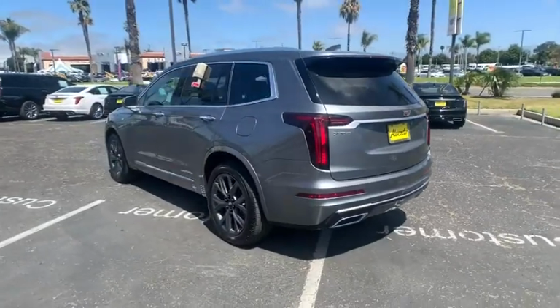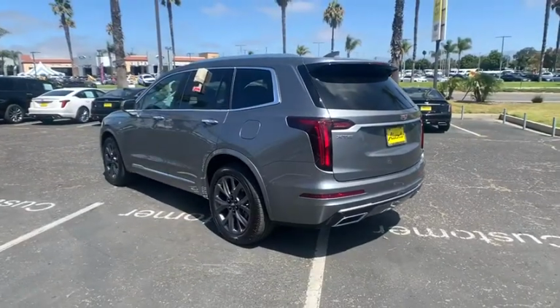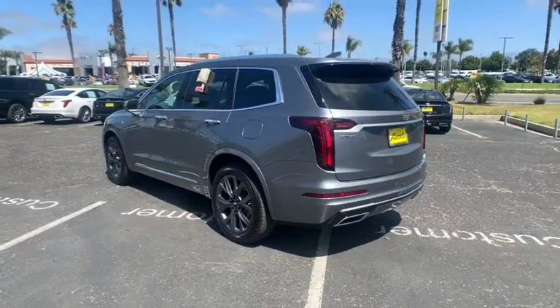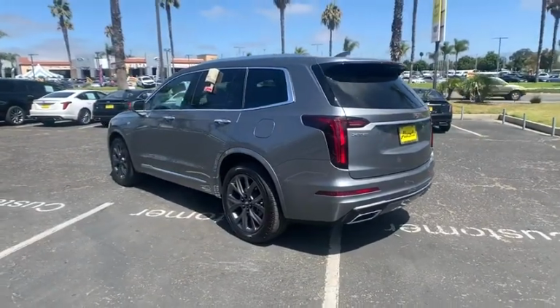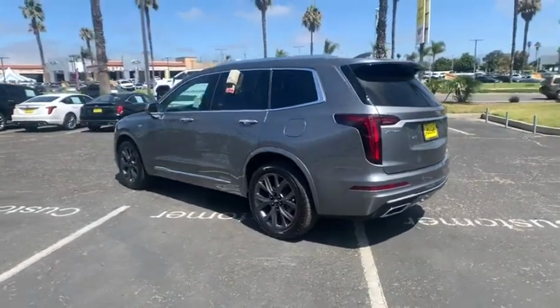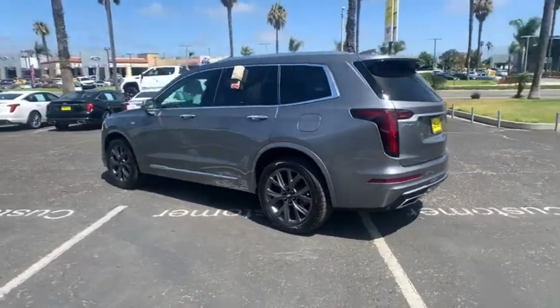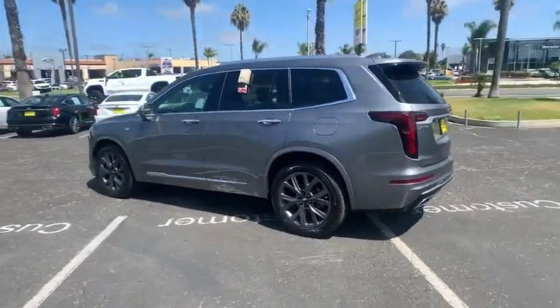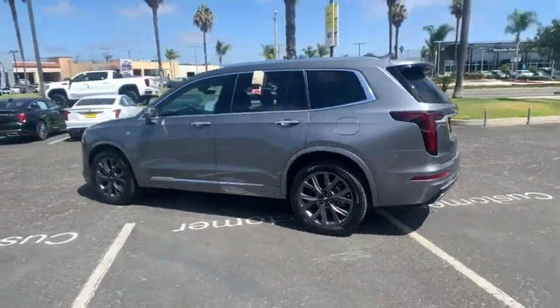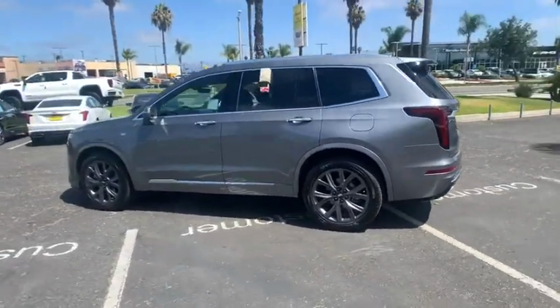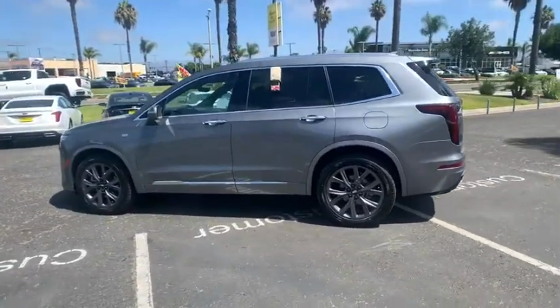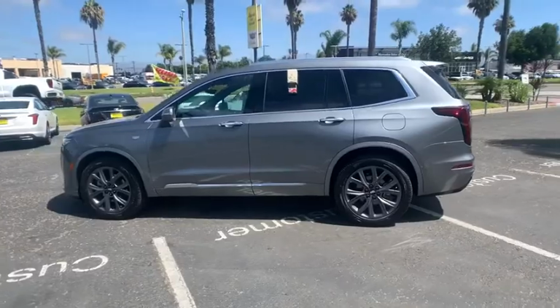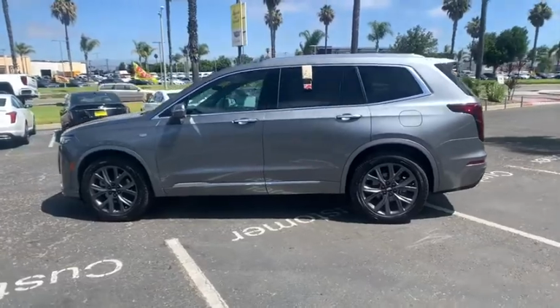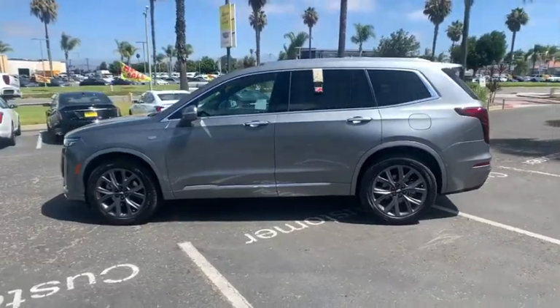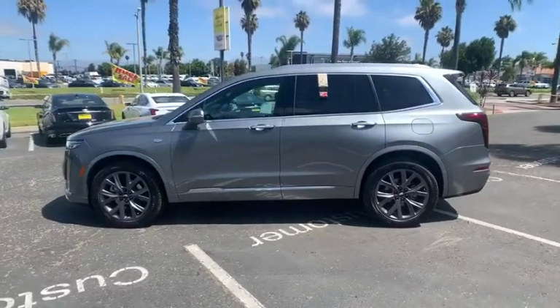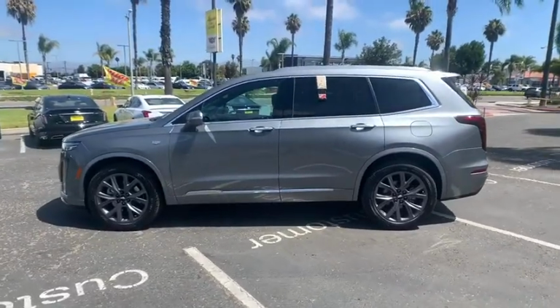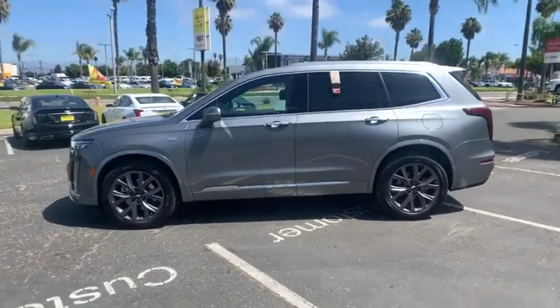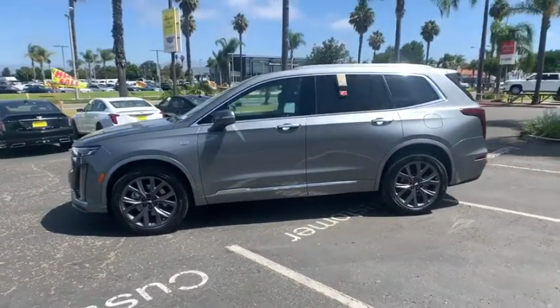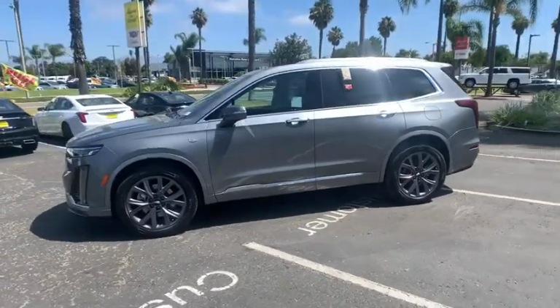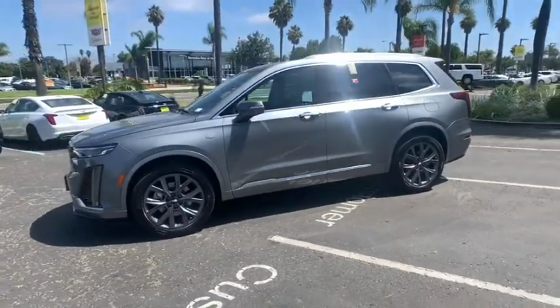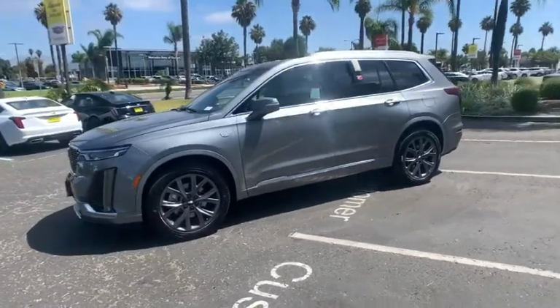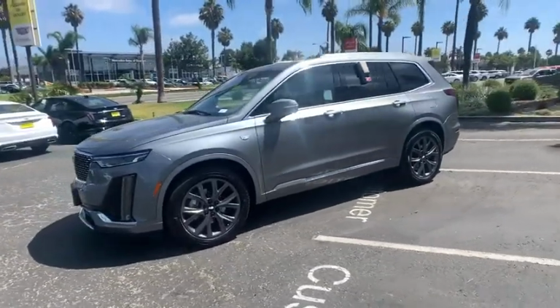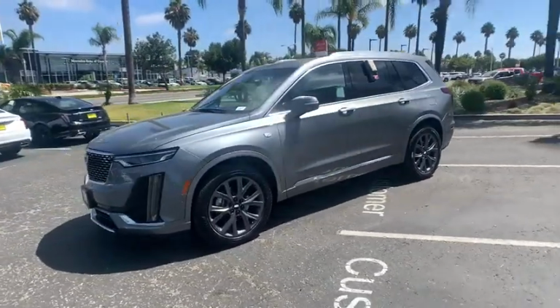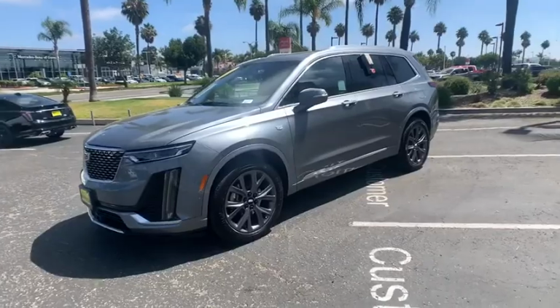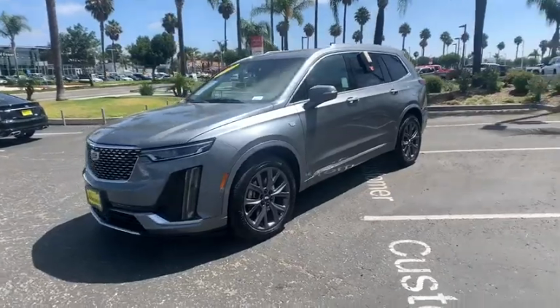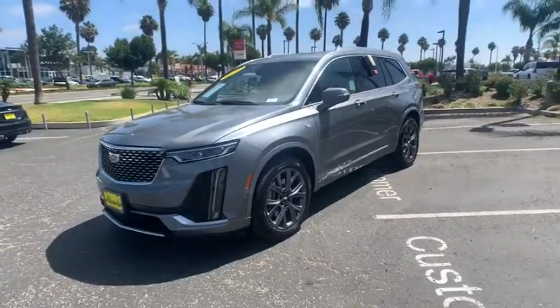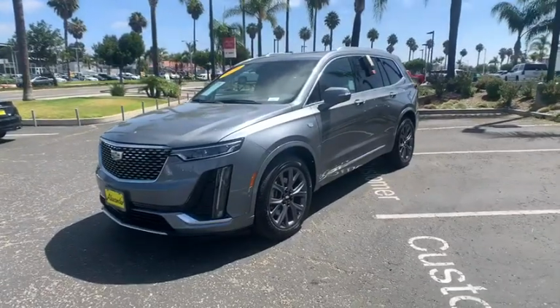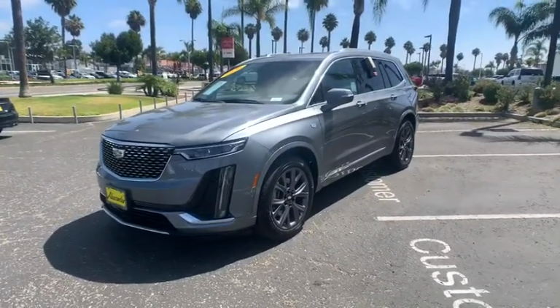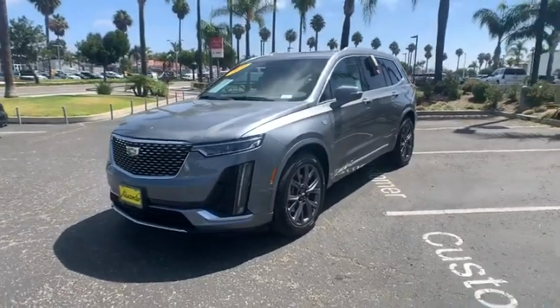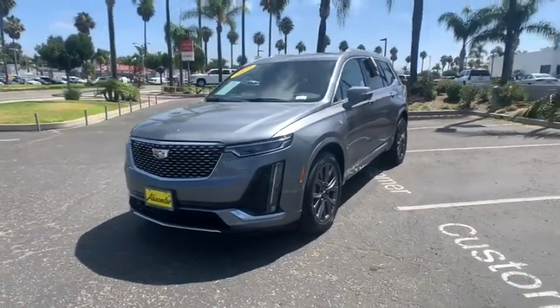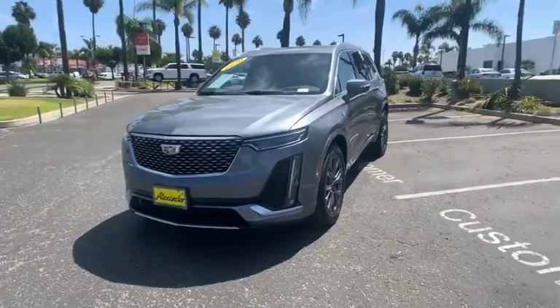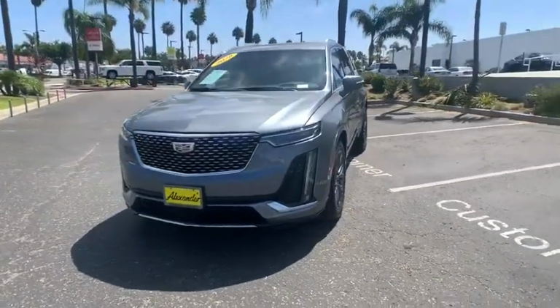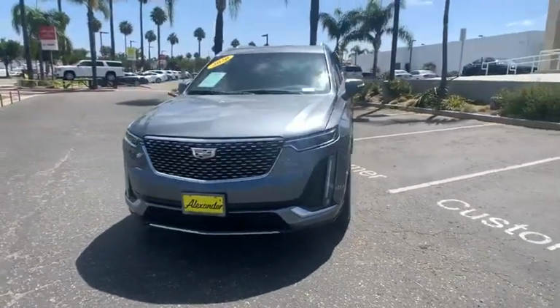Here are some of this vehicle's great options: power liftgate, traction control, power passenger seat, leather-wrapped steering wheel, dual airbags, power steering, four-wheel disc brakes, universal garage door opener, eight speakers.